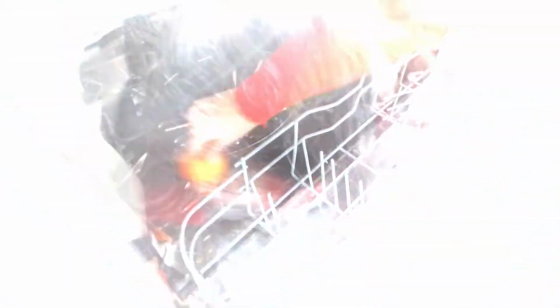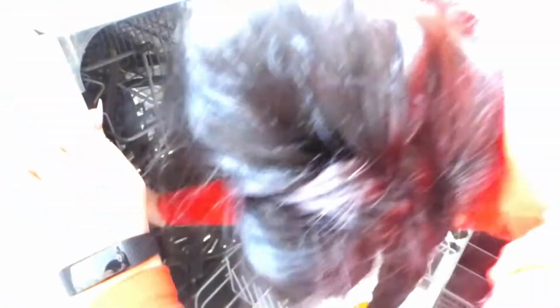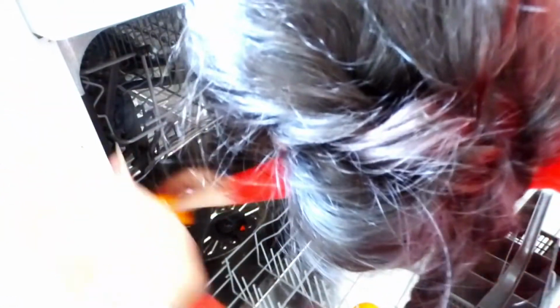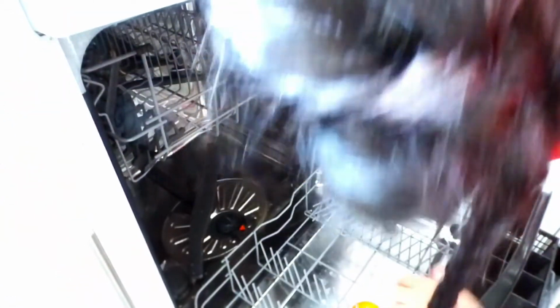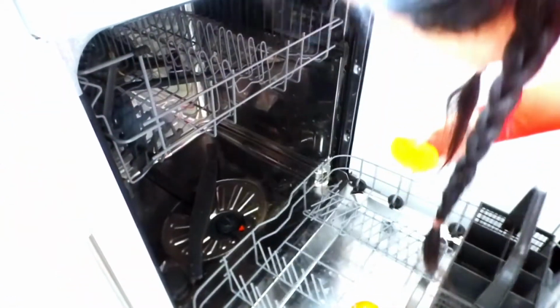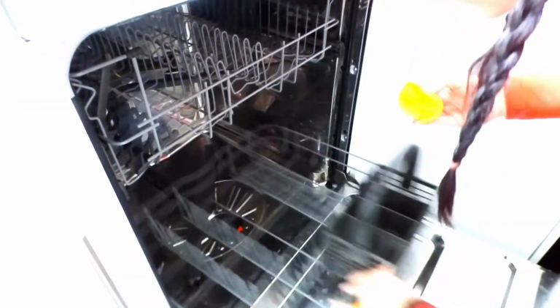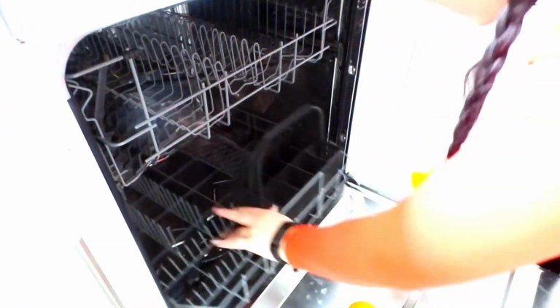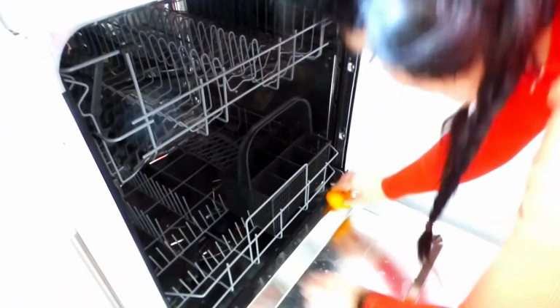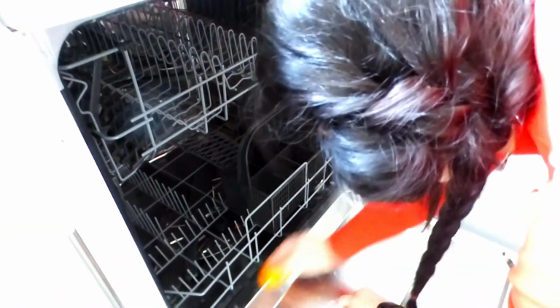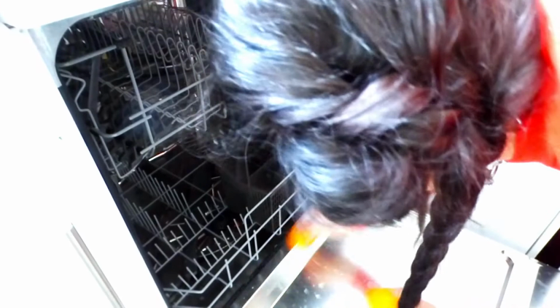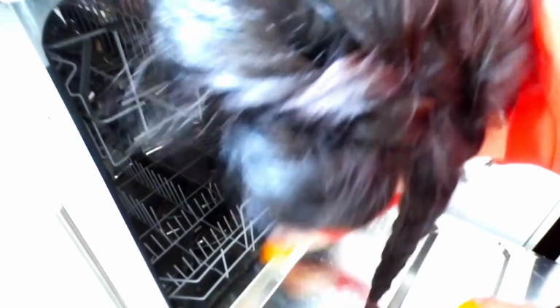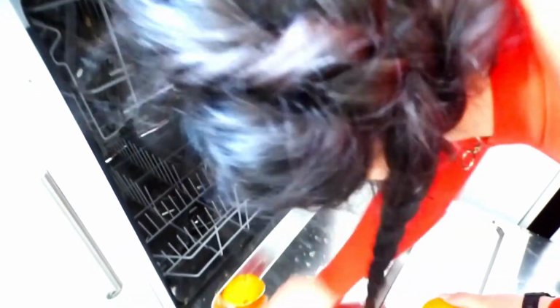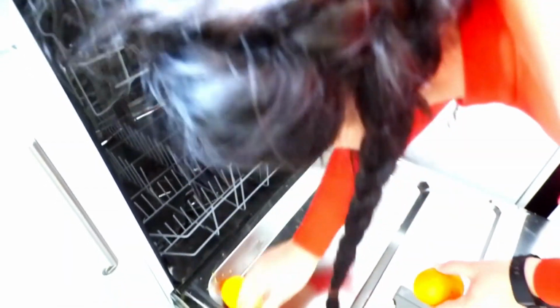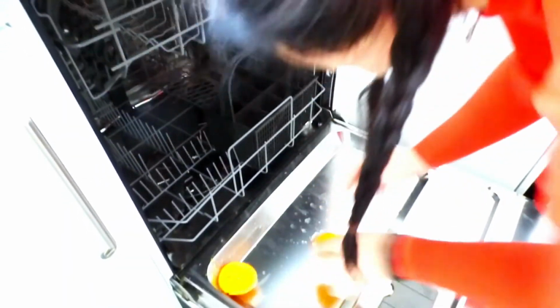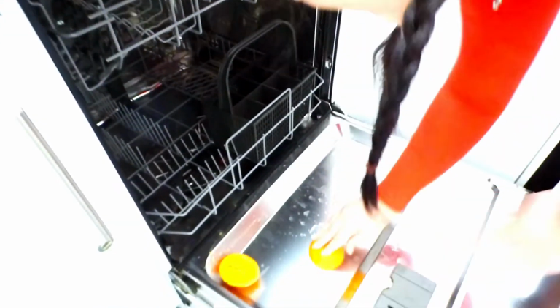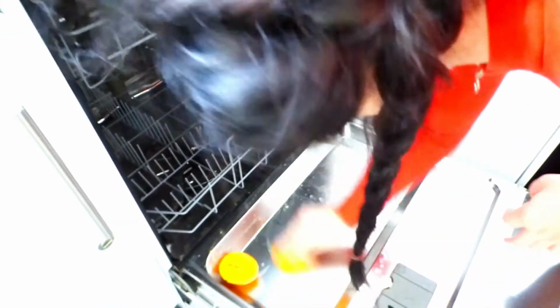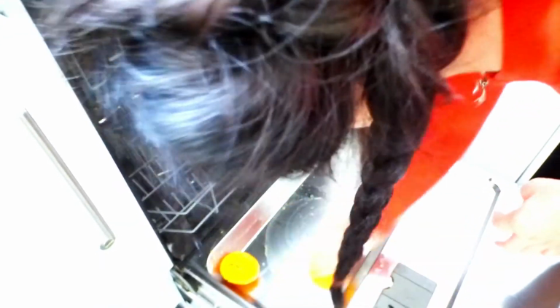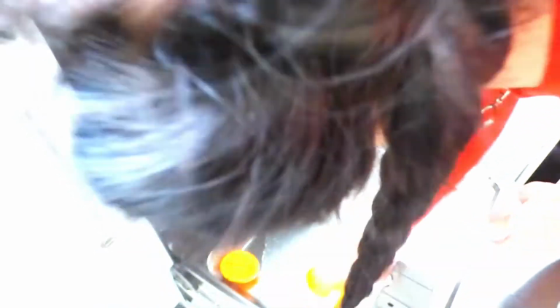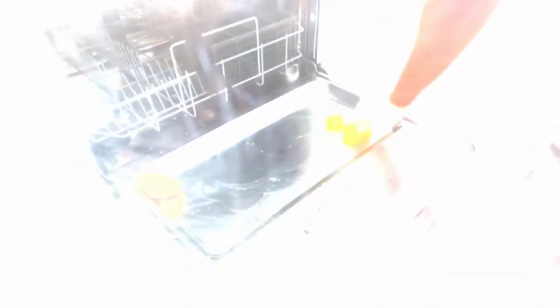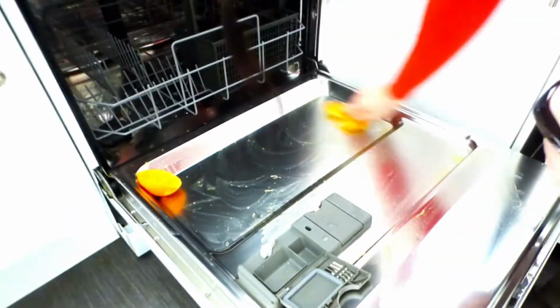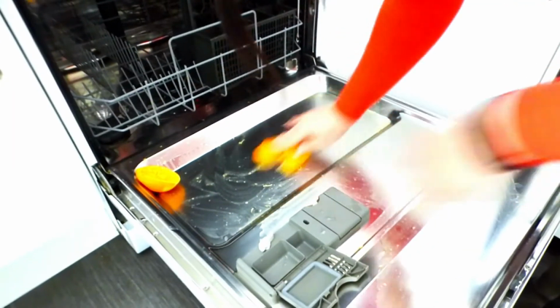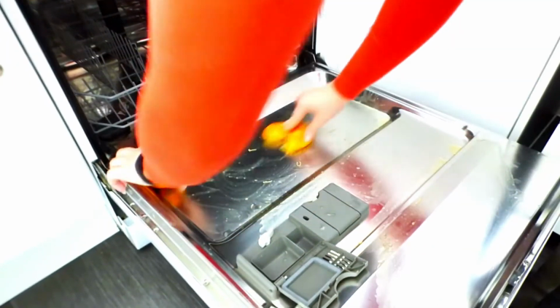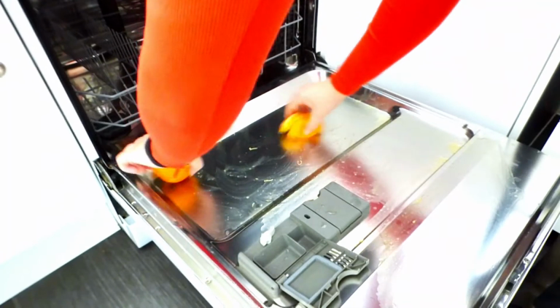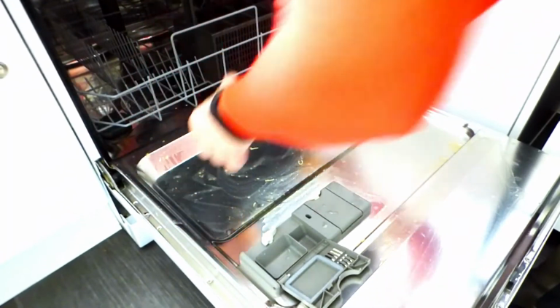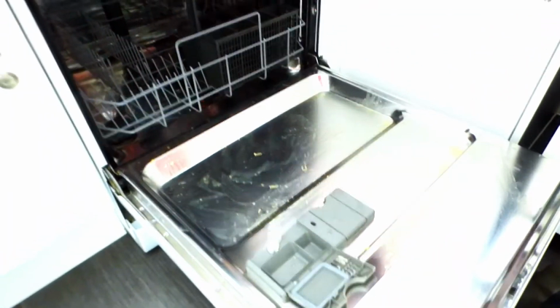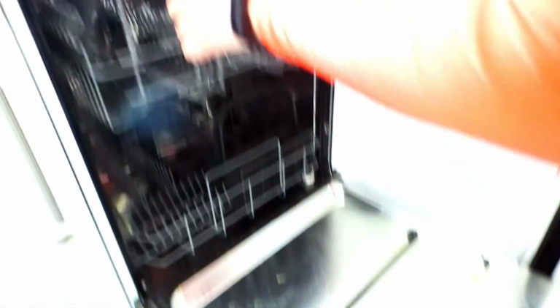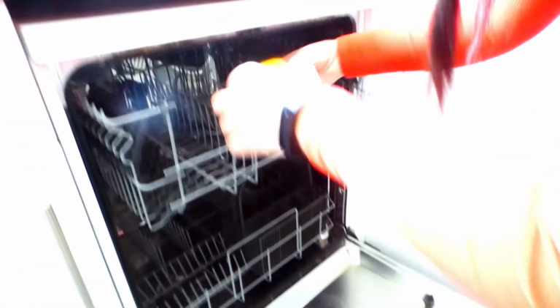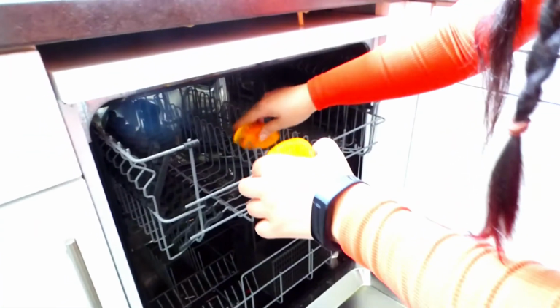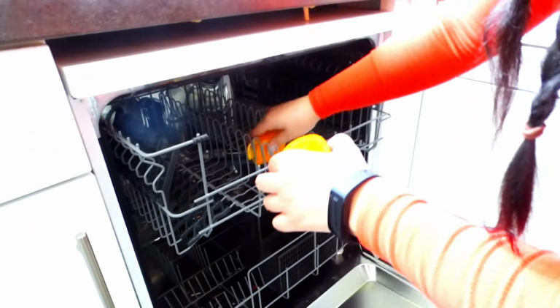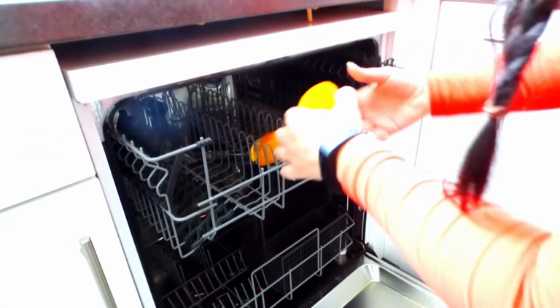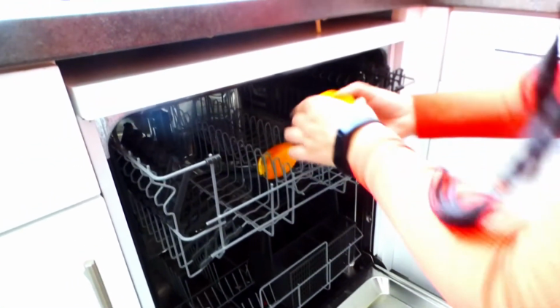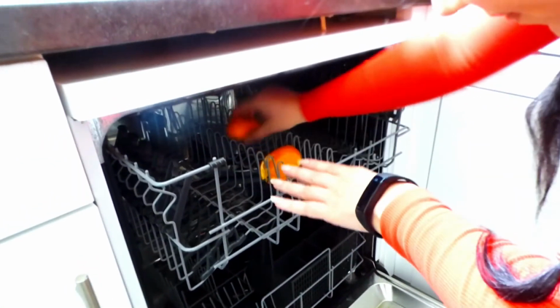Your kitchen will smell like a zesty orange and what is not to love about that? You can go ahead and use other citrus fruits as well — you can use grapefruit, you can use lemons, you can also use limes. I just like the scent of orange though, so pick your weapon and let's get going.